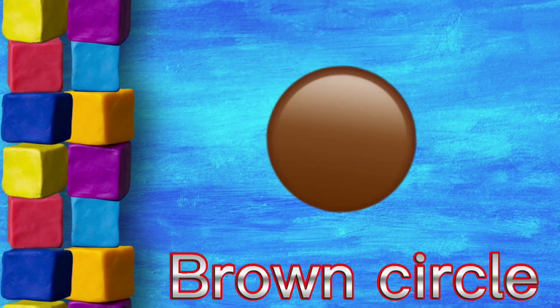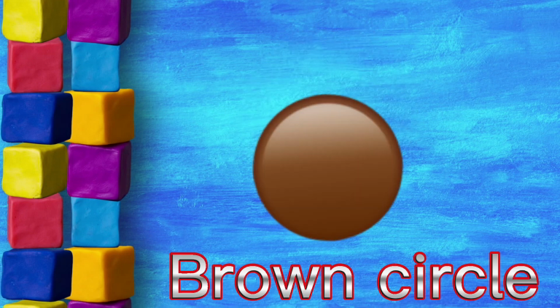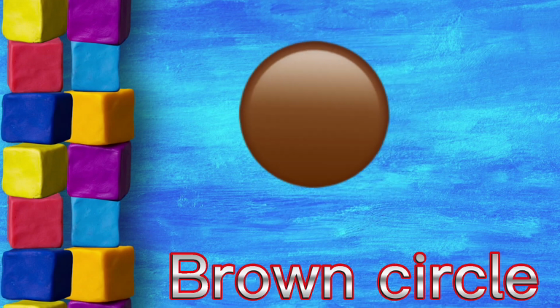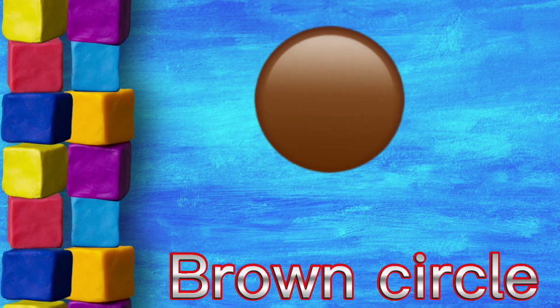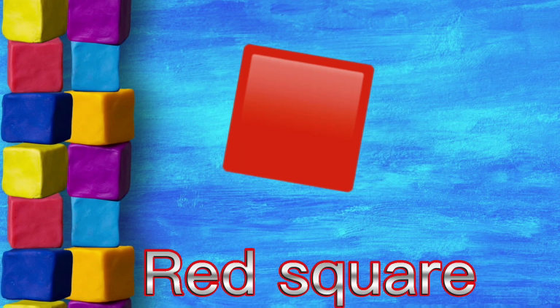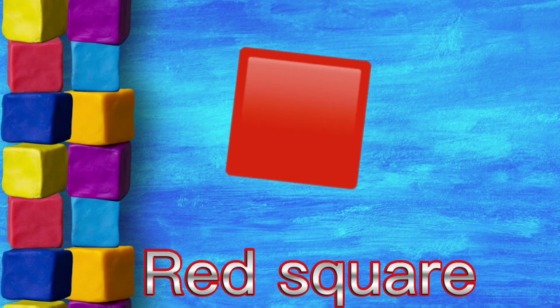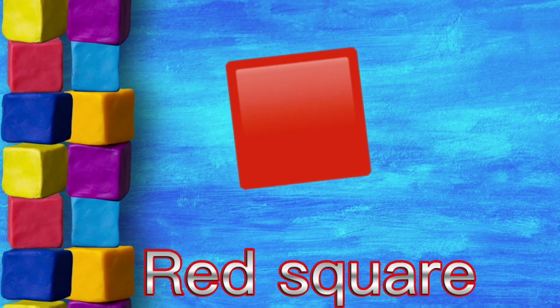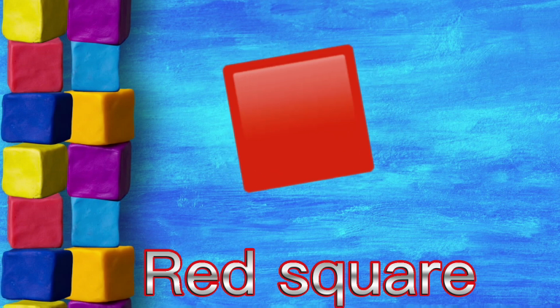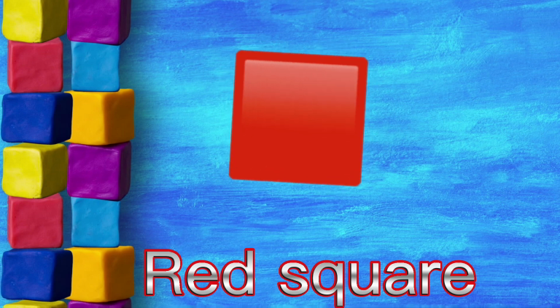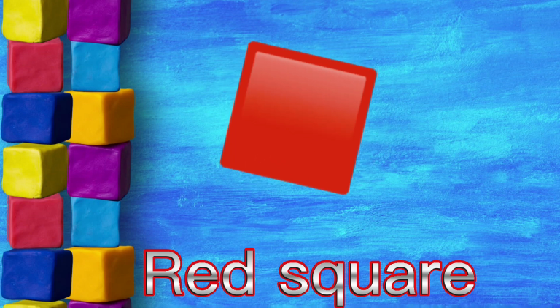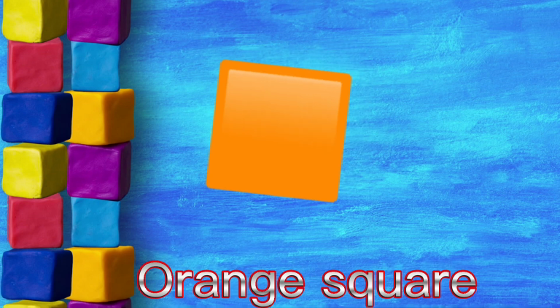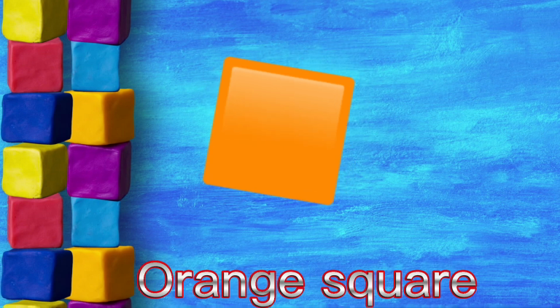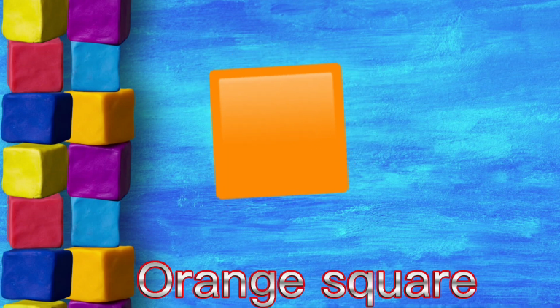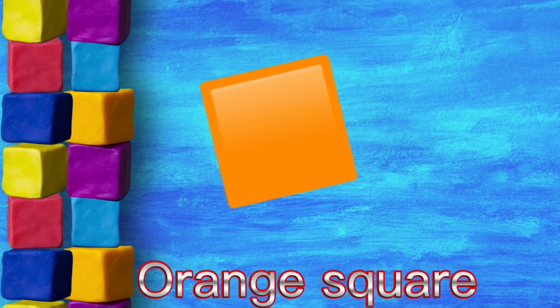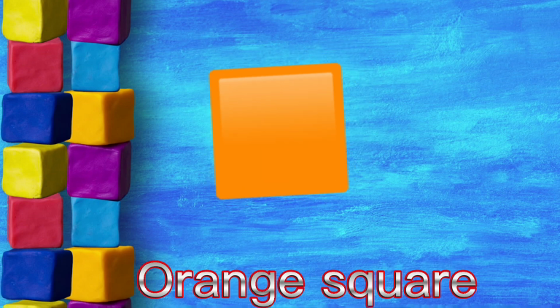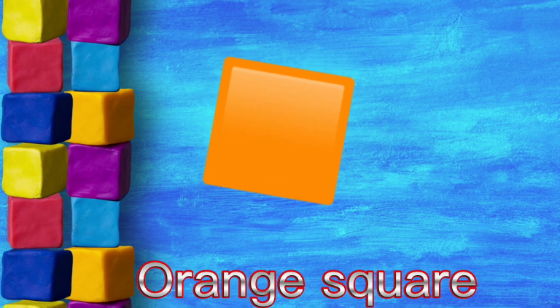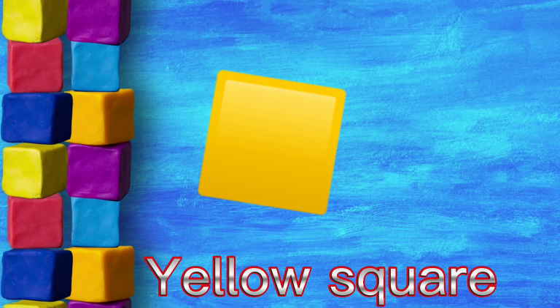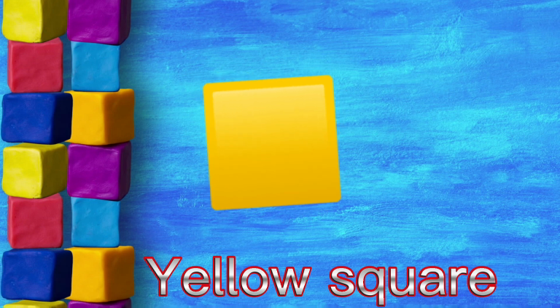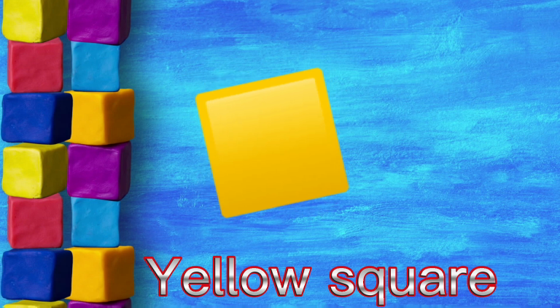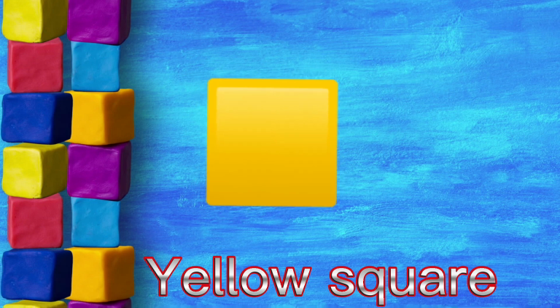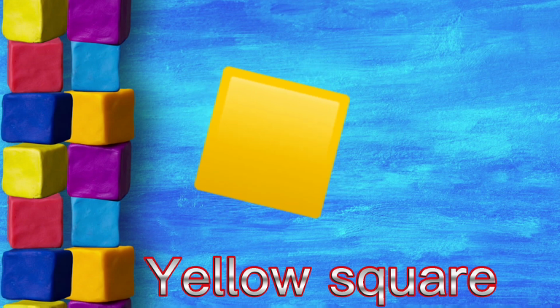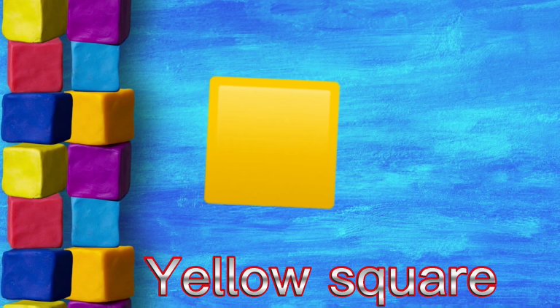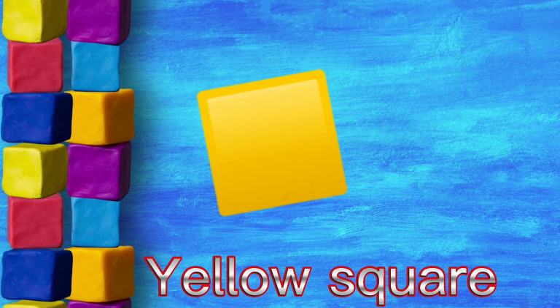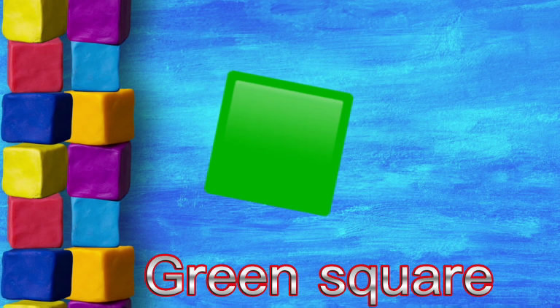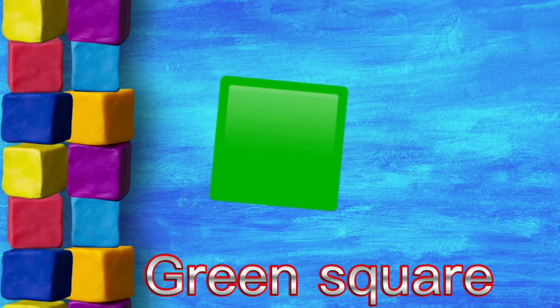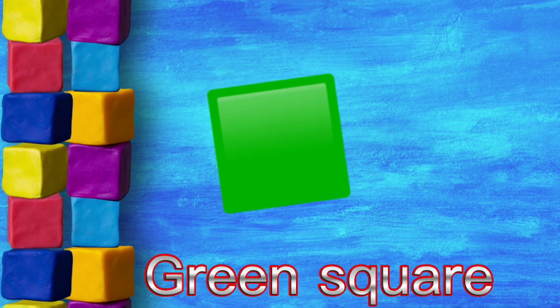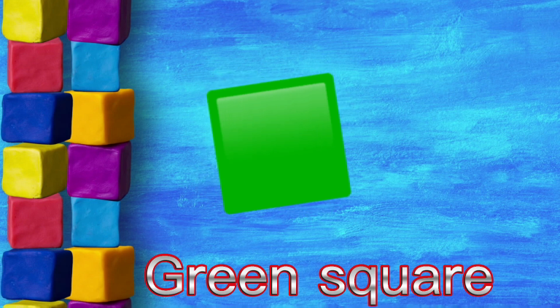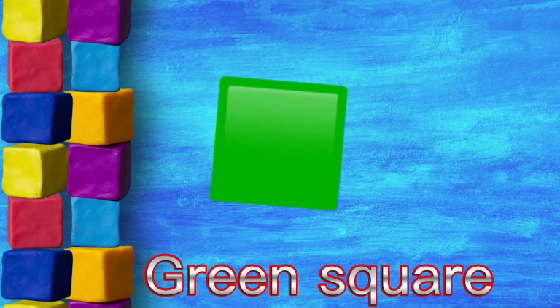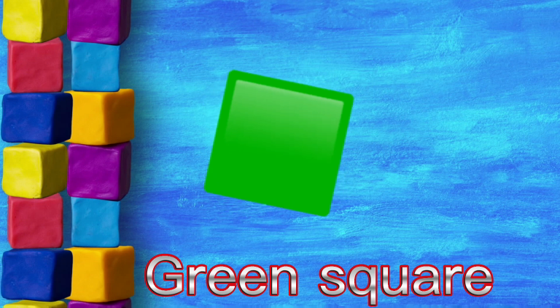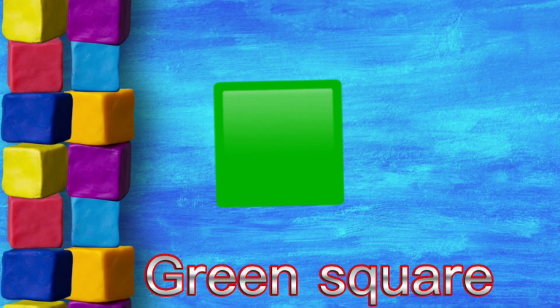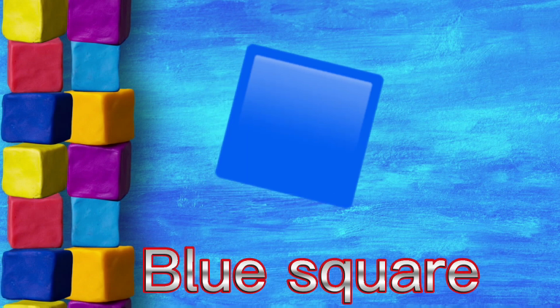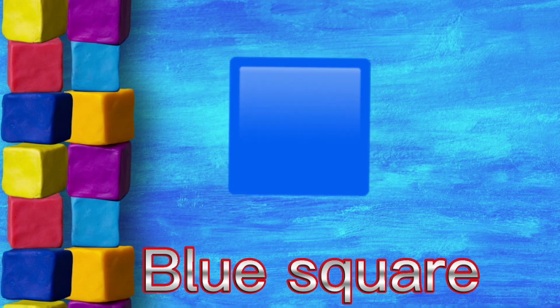Red square, orange square, yellow square, green square, blue square.